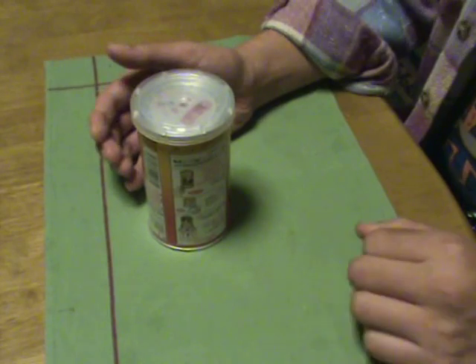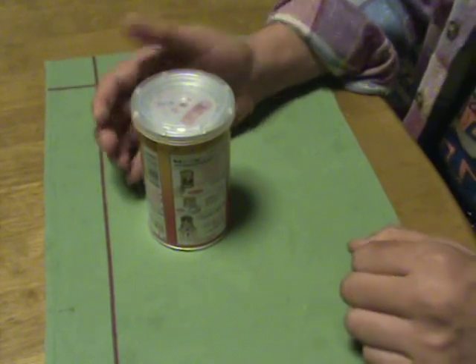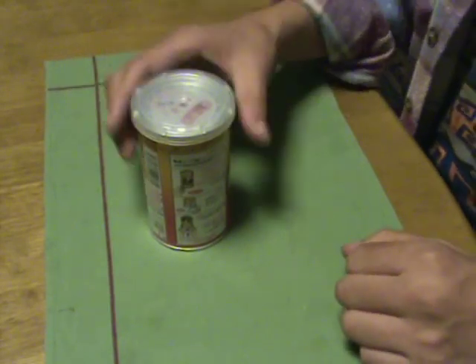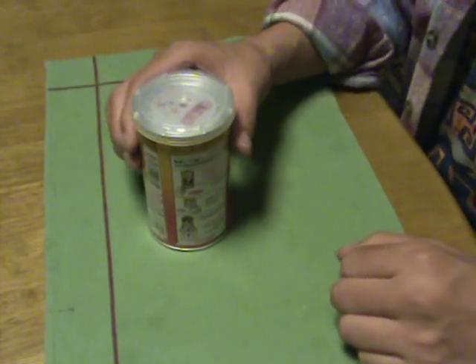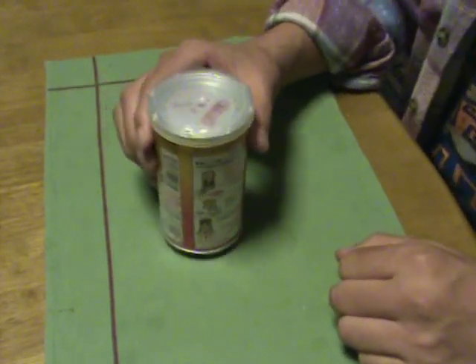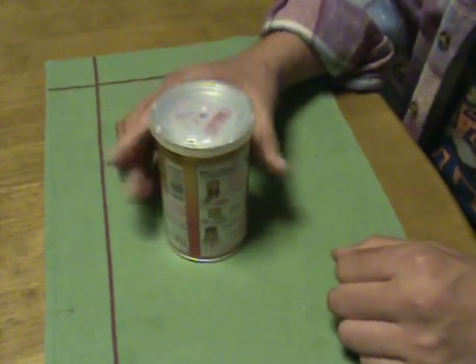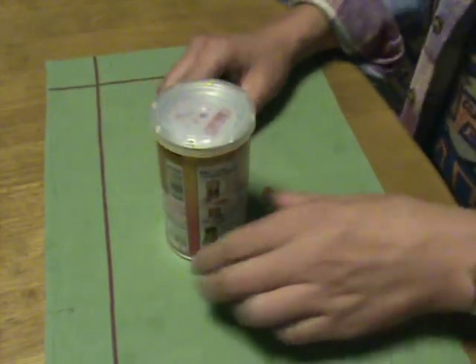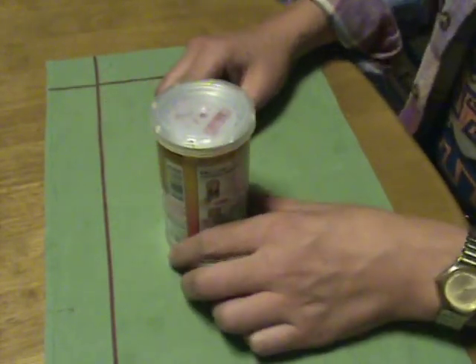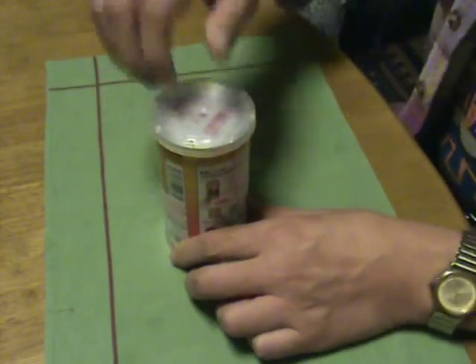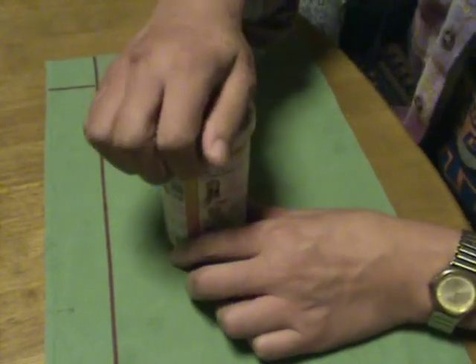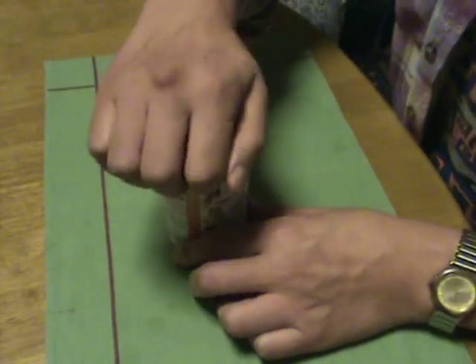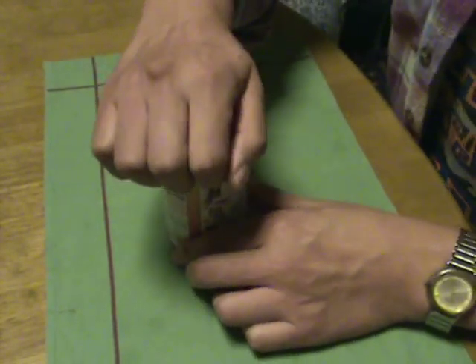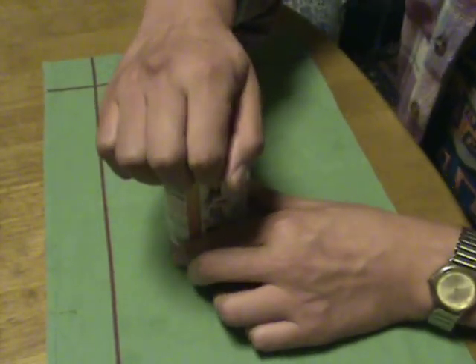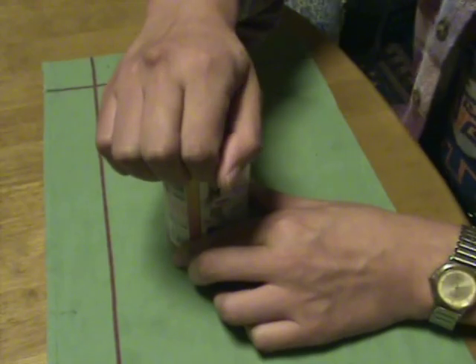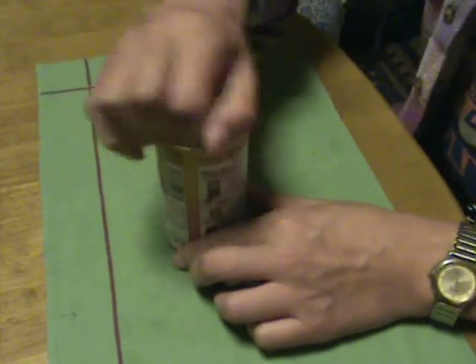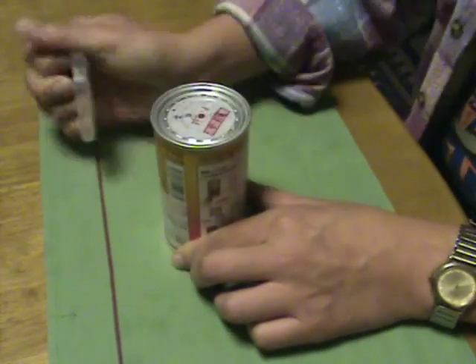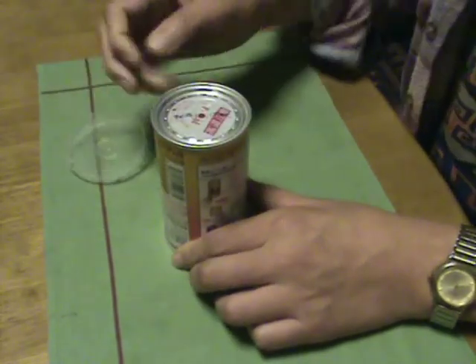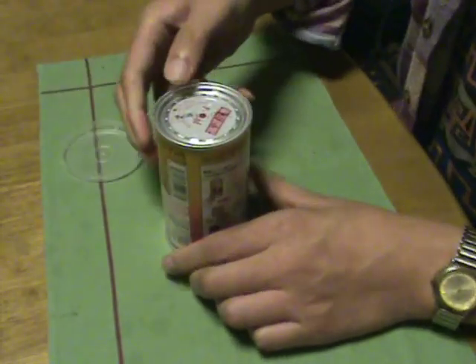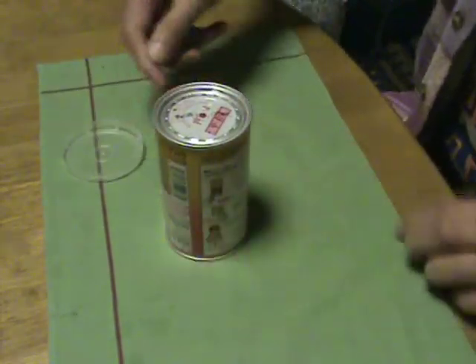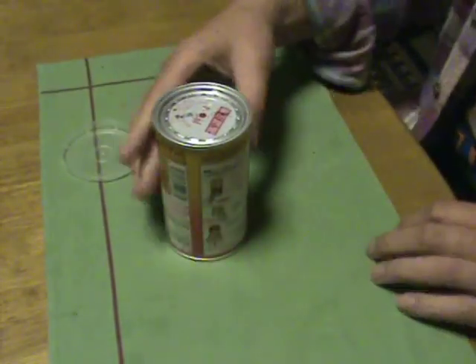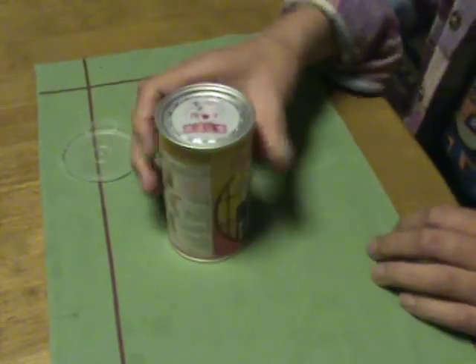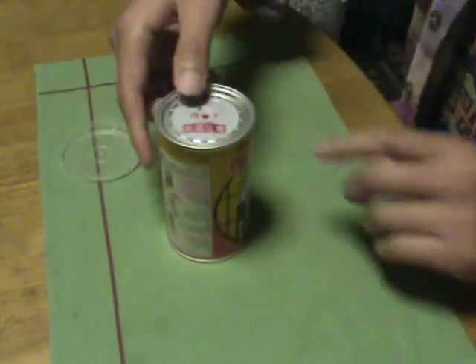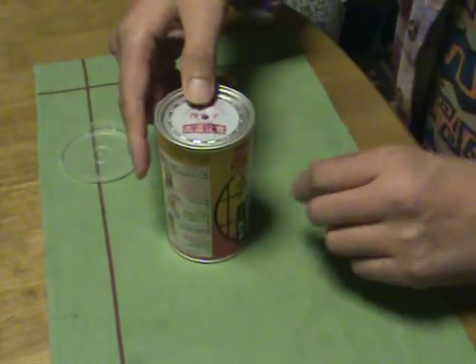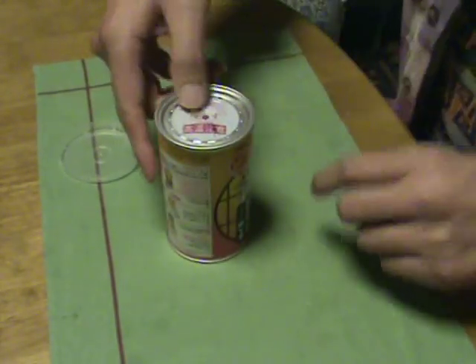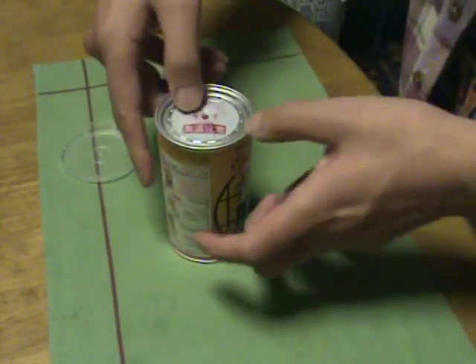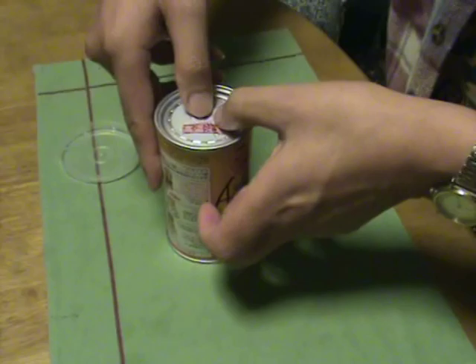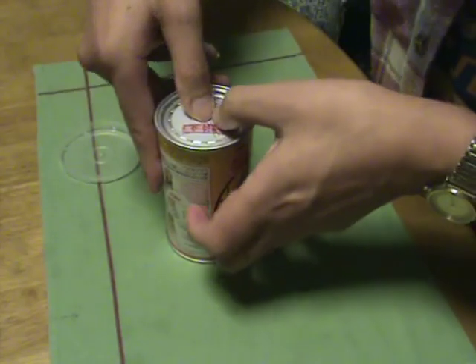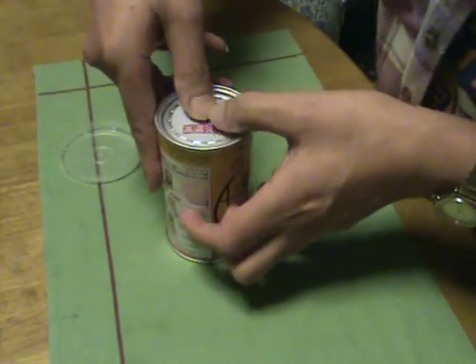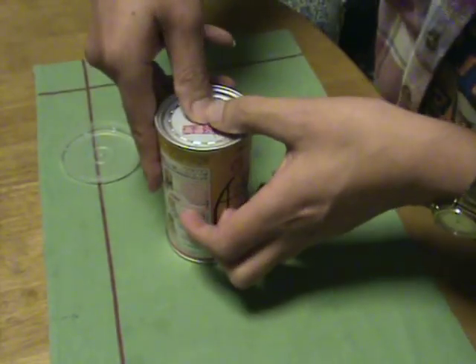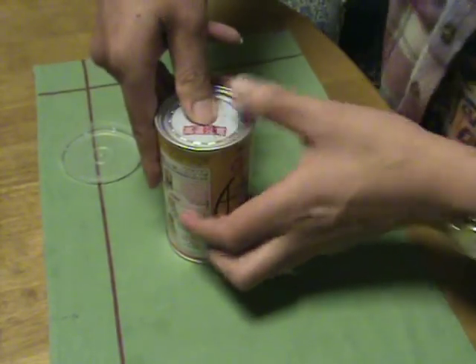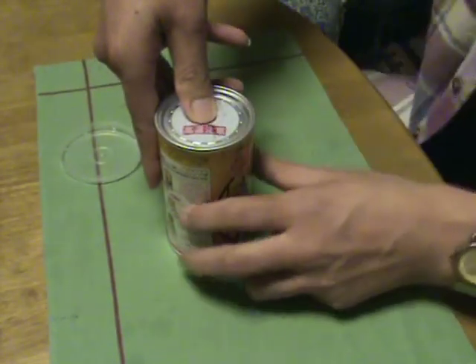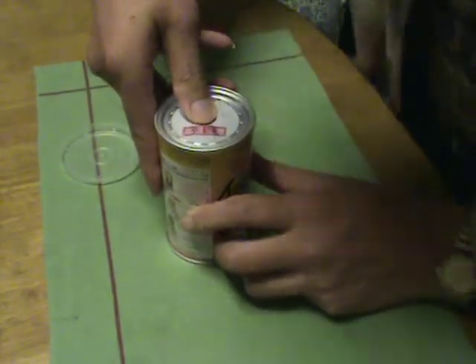Let's make warmed sake. First, I remove the cap. Then I press down this part.